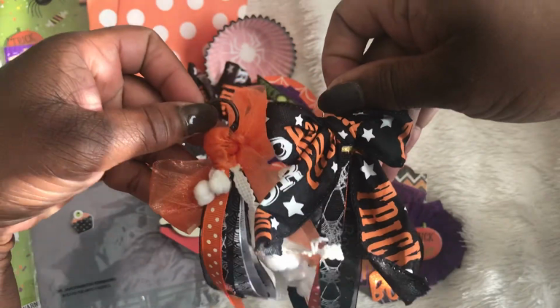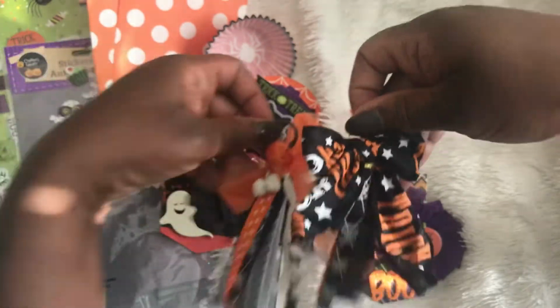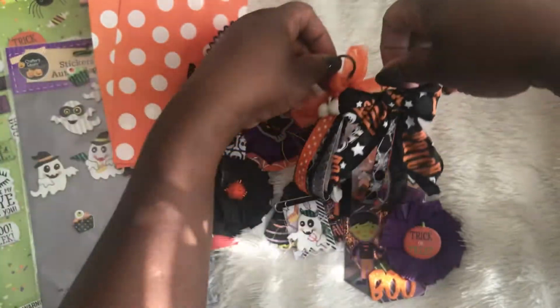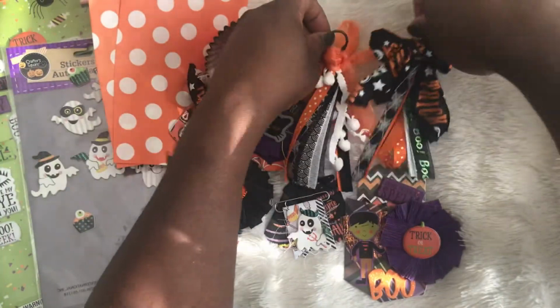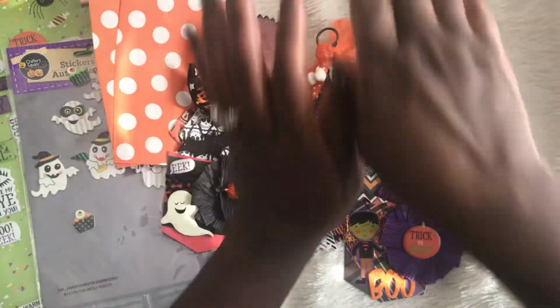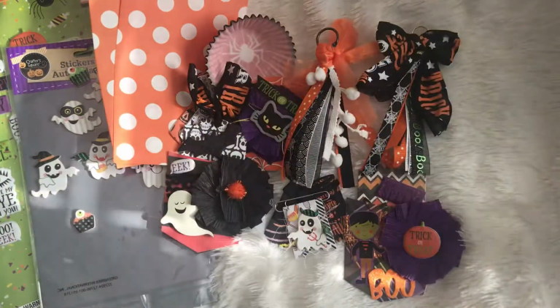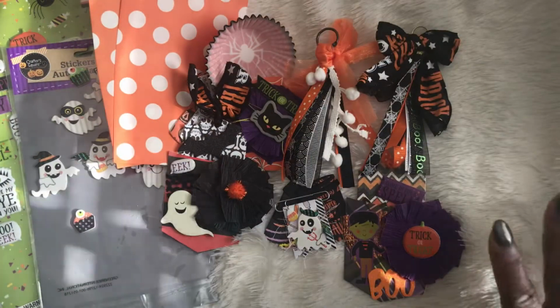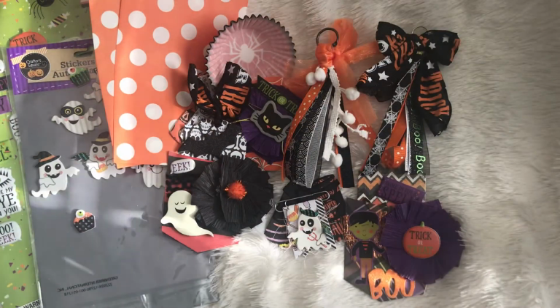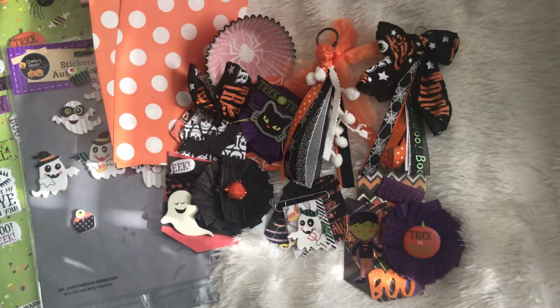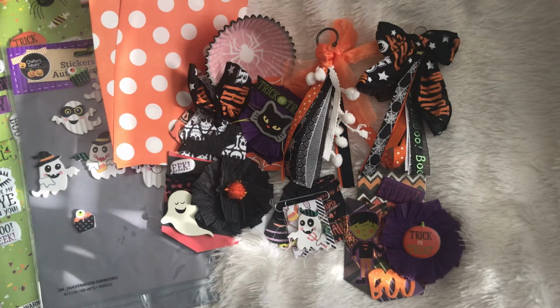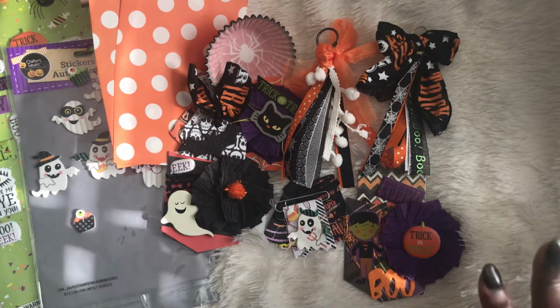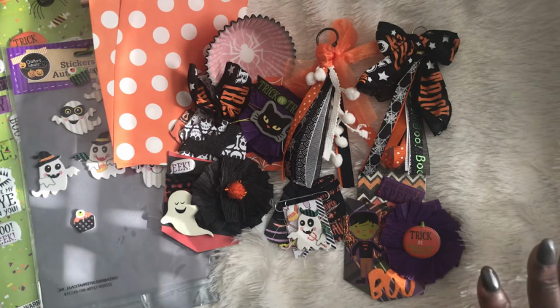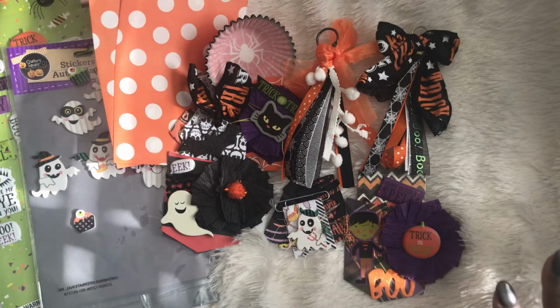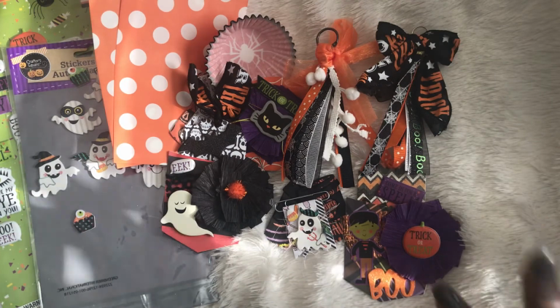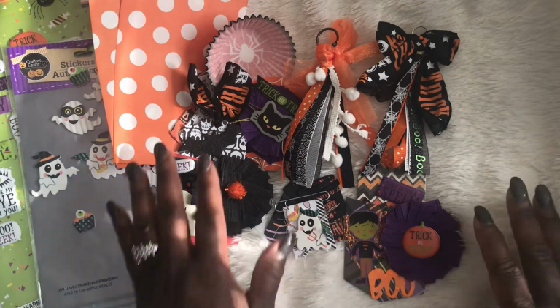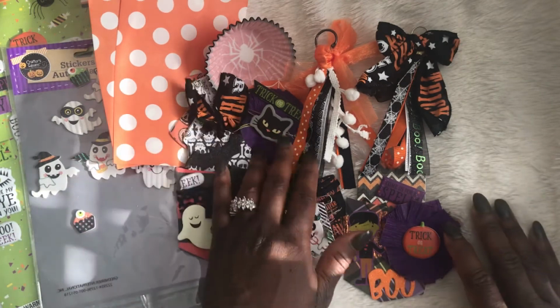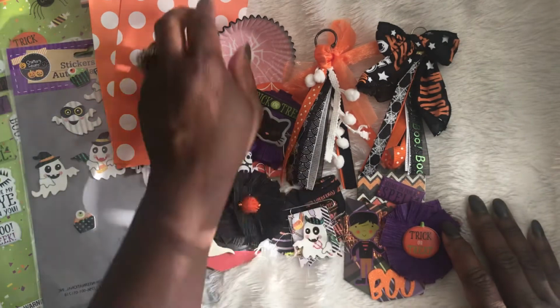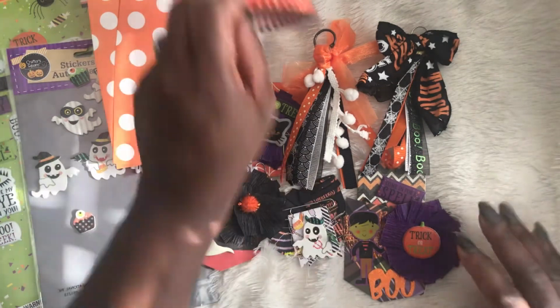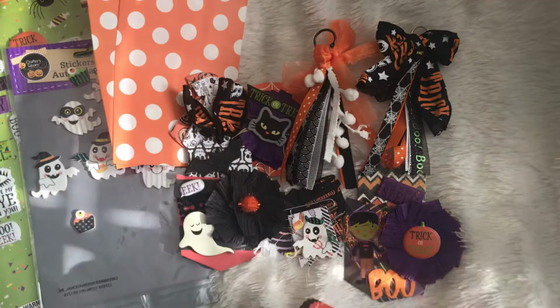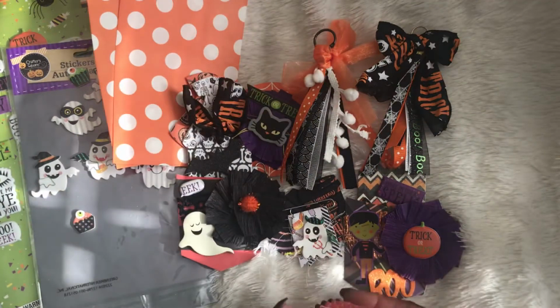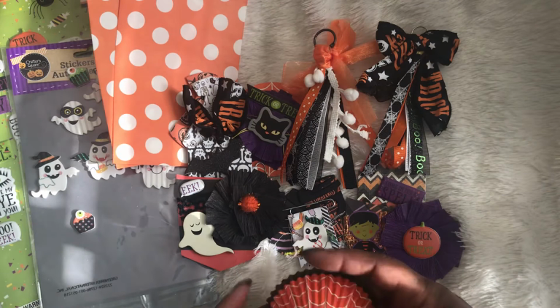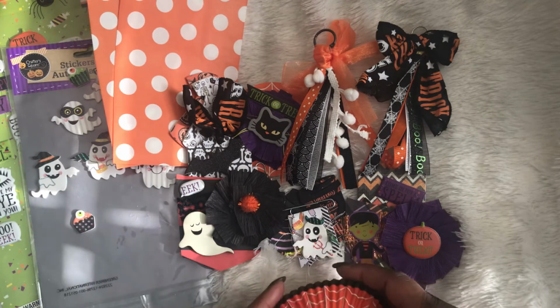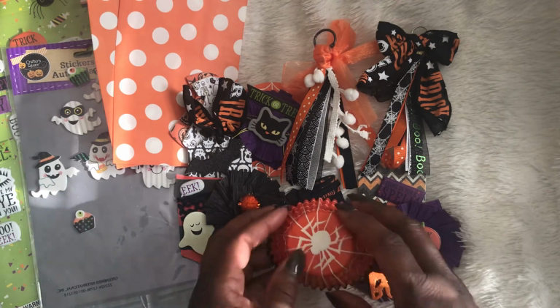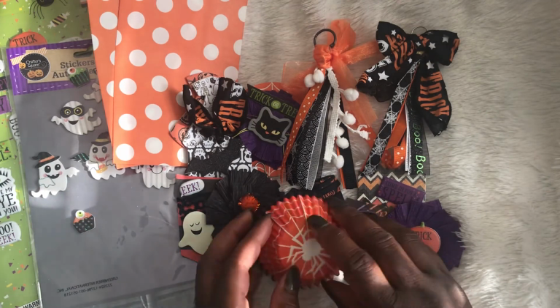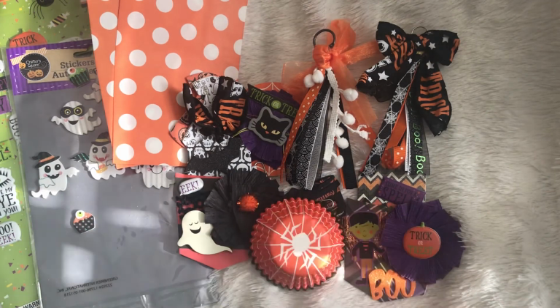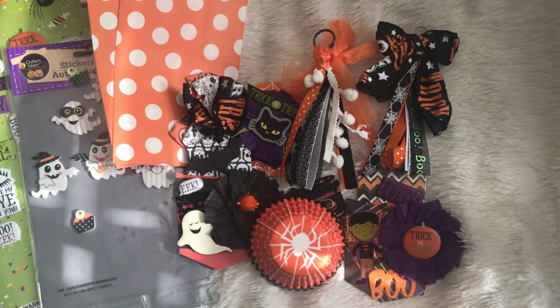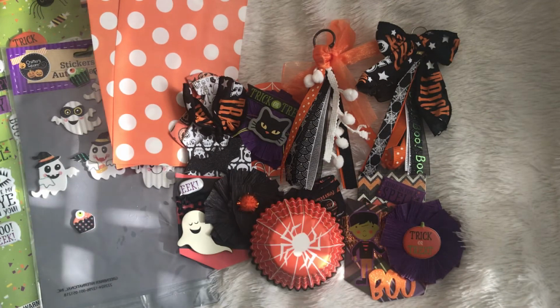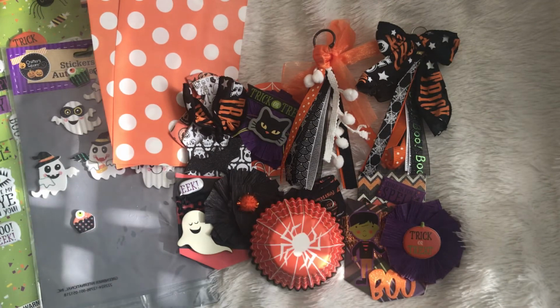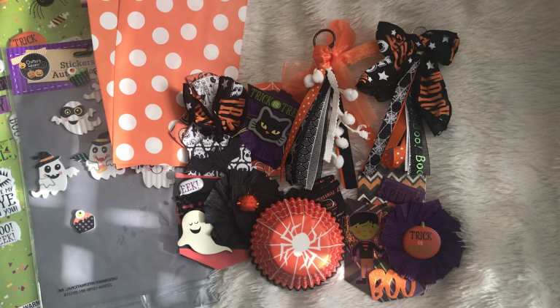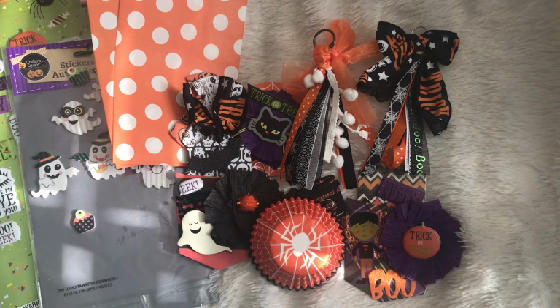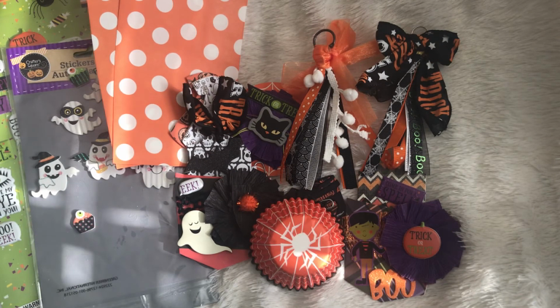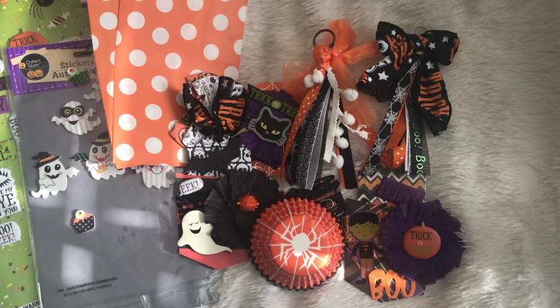I can't wait to send these off to the recipients and I hope that they like them. Thank you guys for watching, I really really appreciate it — you have a great crafty day! Until the next video, bye bye for now.